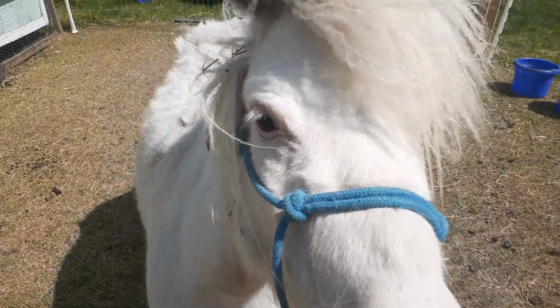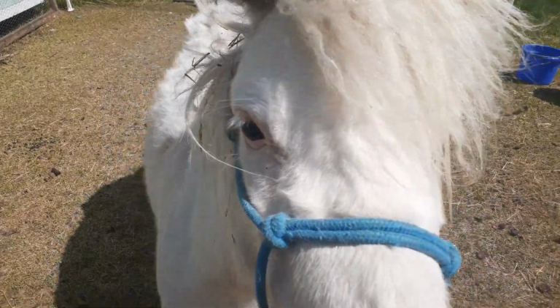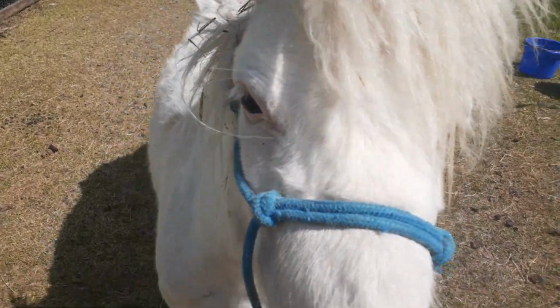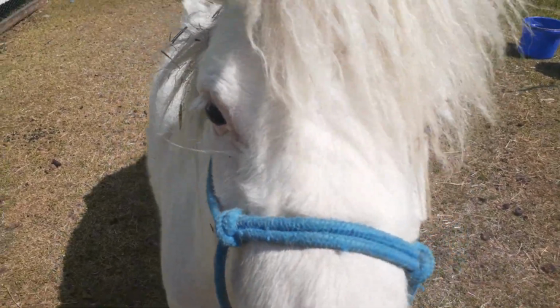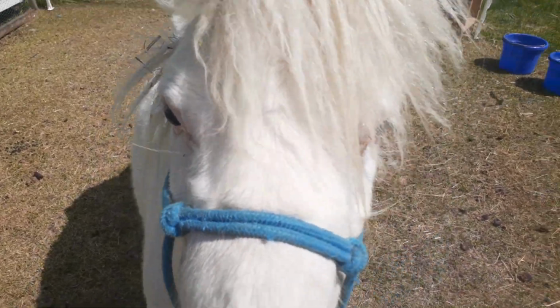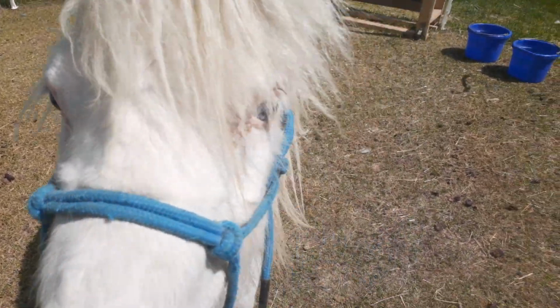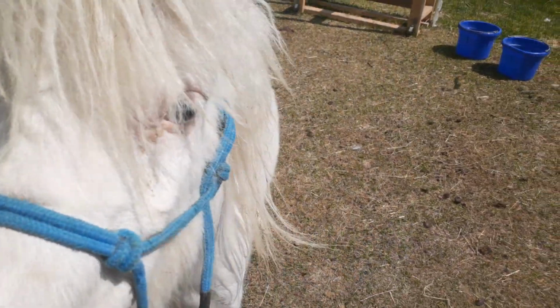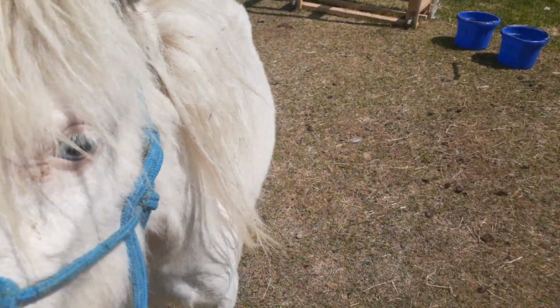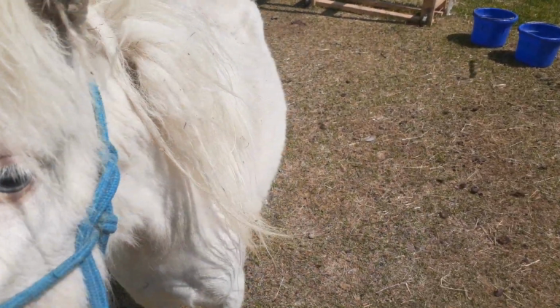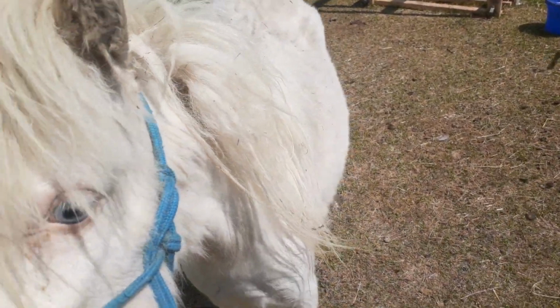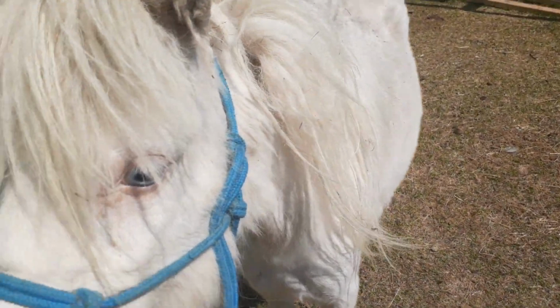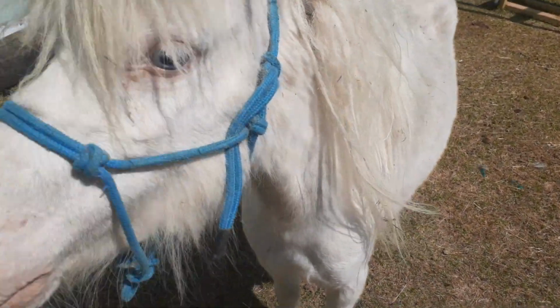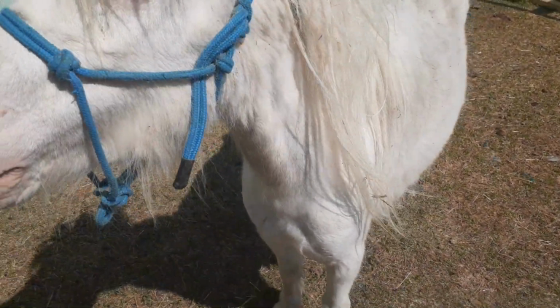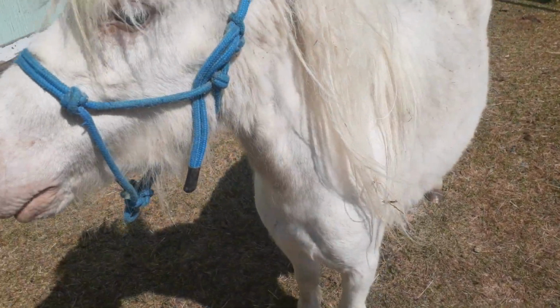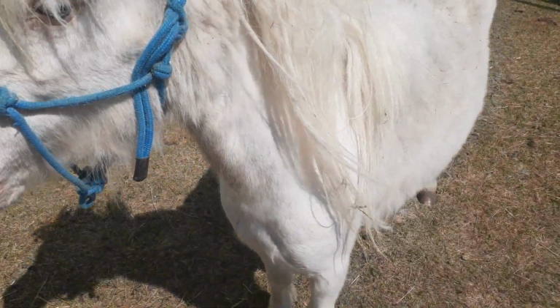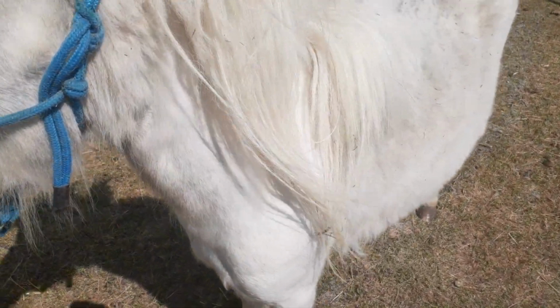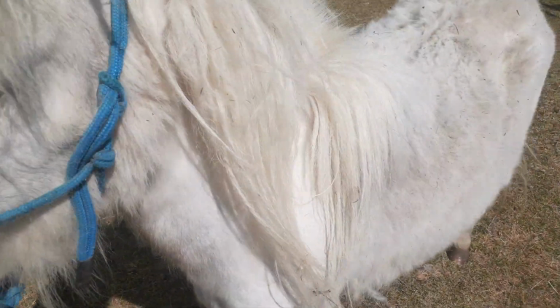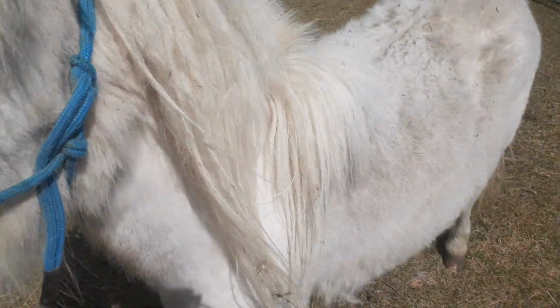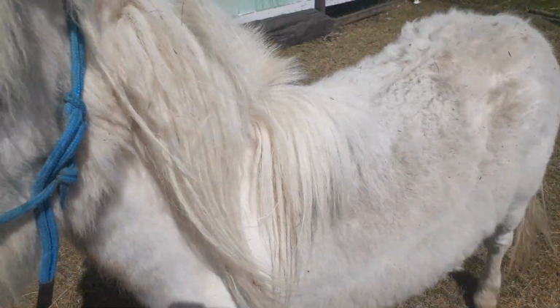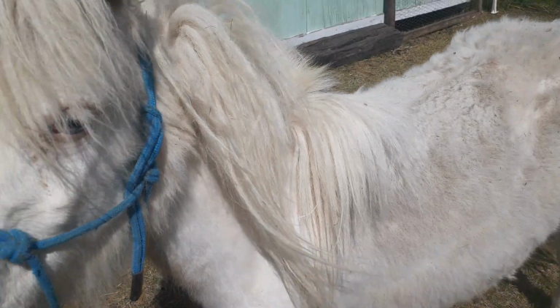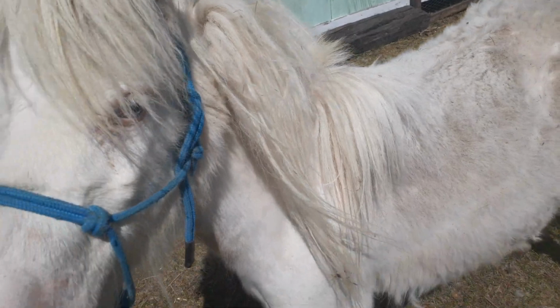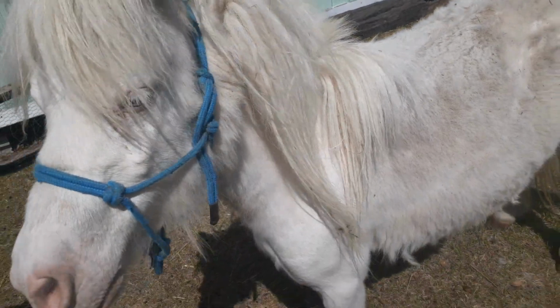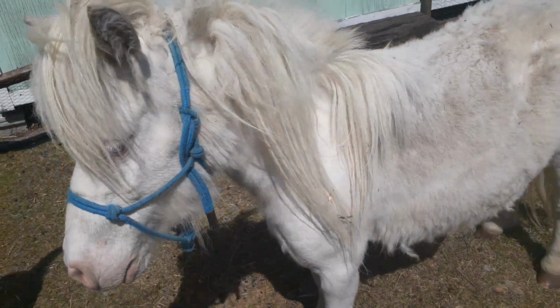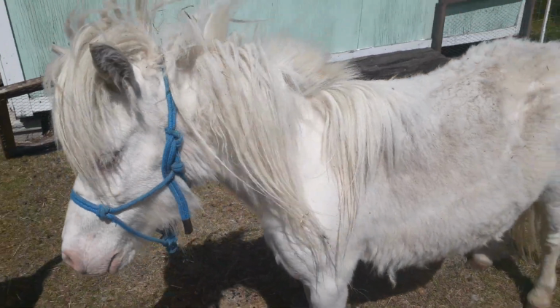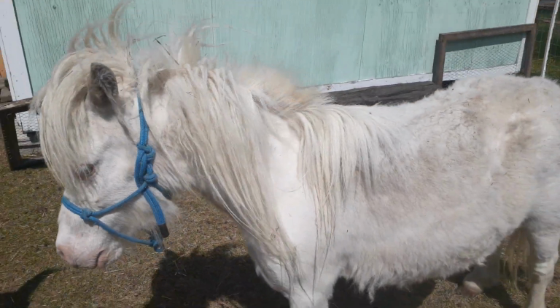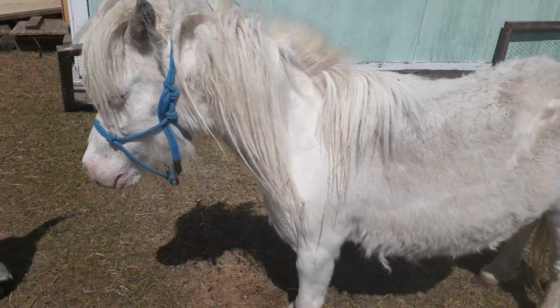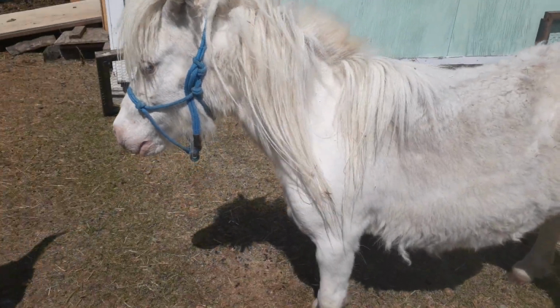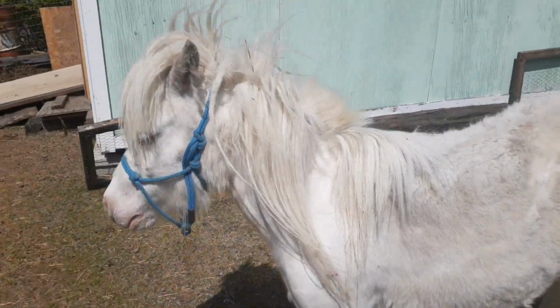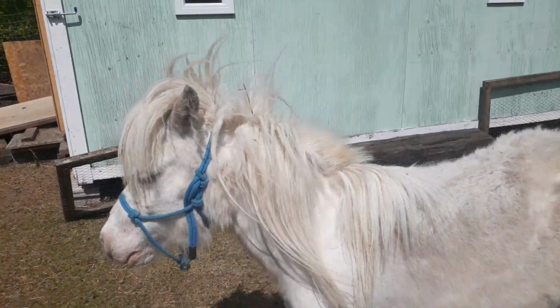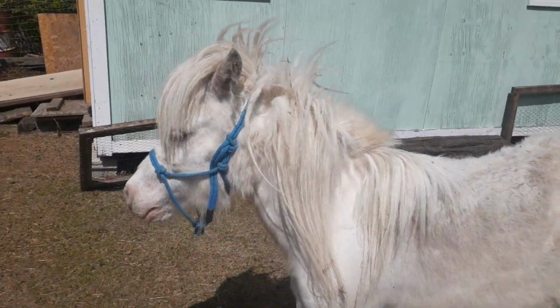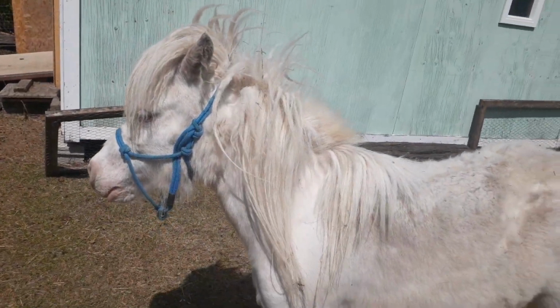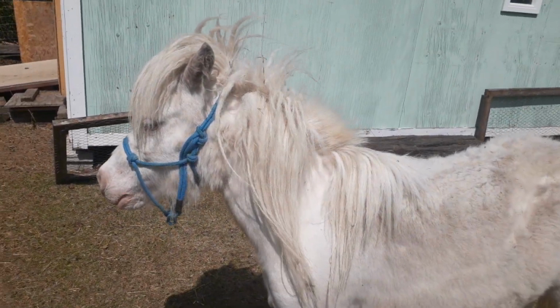As long as at his full-grown height he stays under 34 inches at the withers — at the hairline where the mane ends — he is a registered purebred miniature horse. If he had gotten bigger than that, he's not a mini horse anymore and he's no longer registered. But he stayed under that, so he's fine.